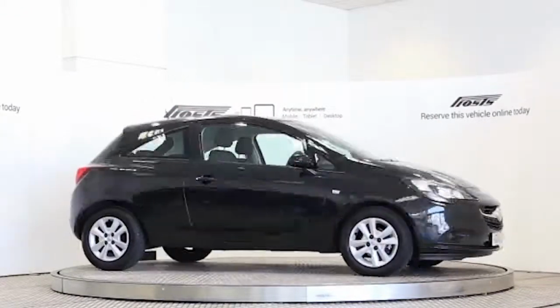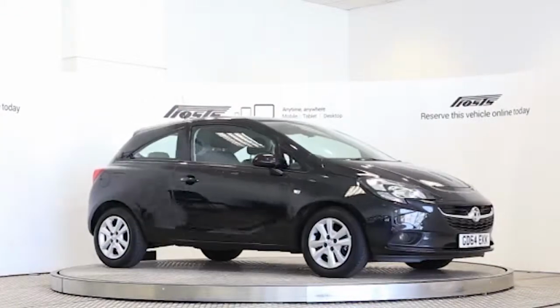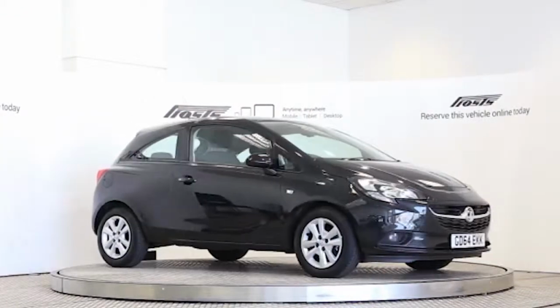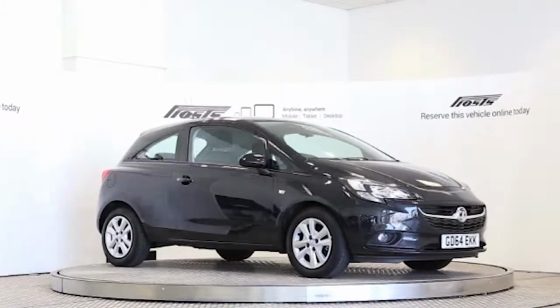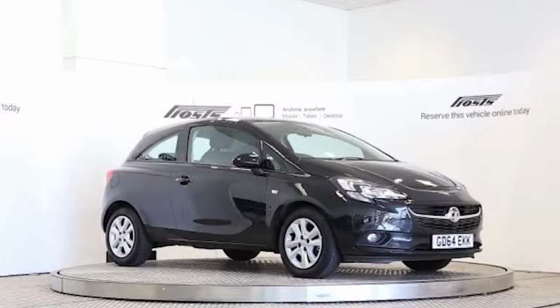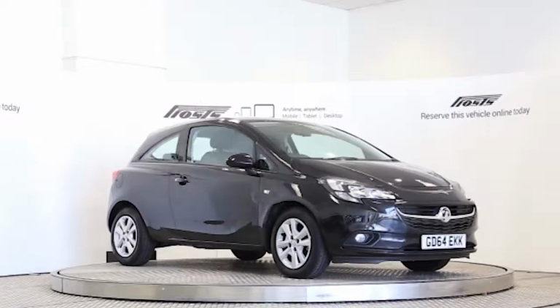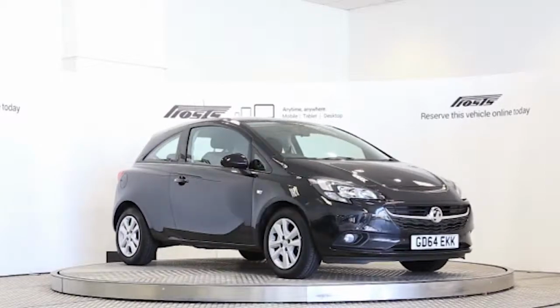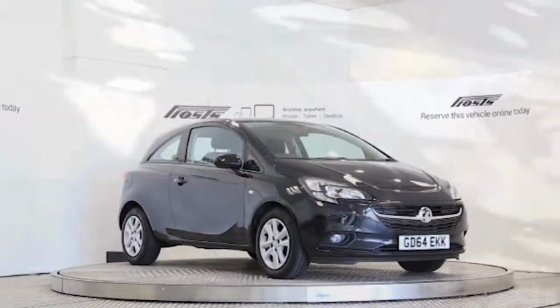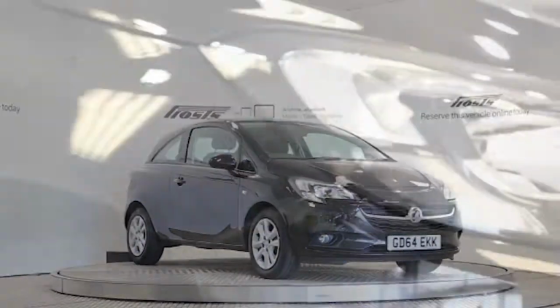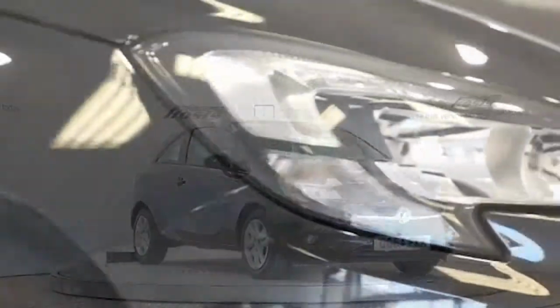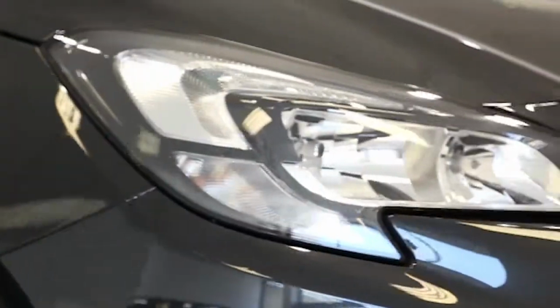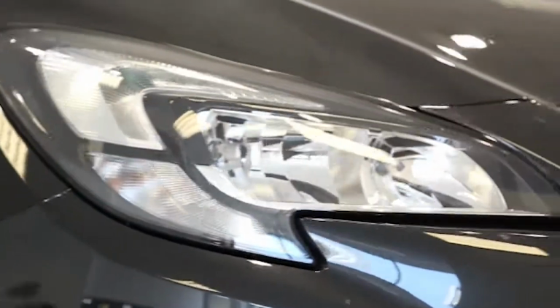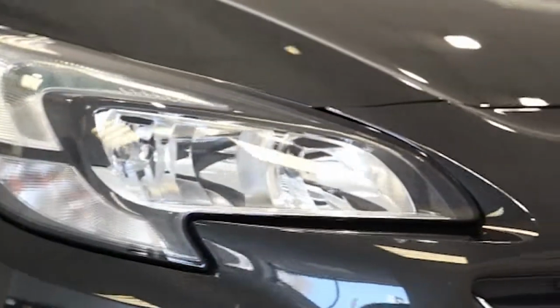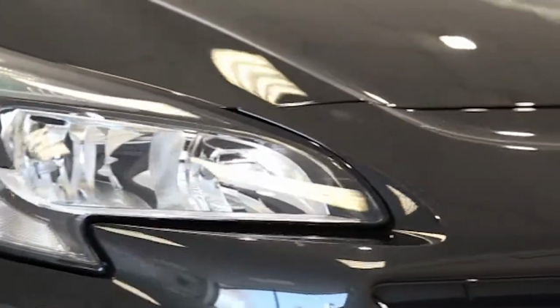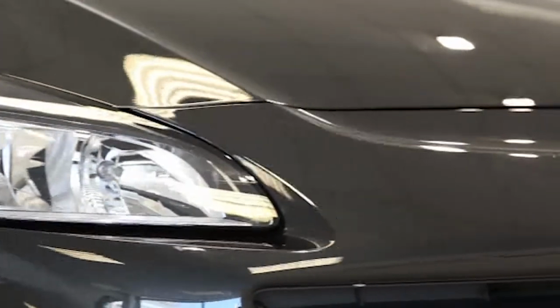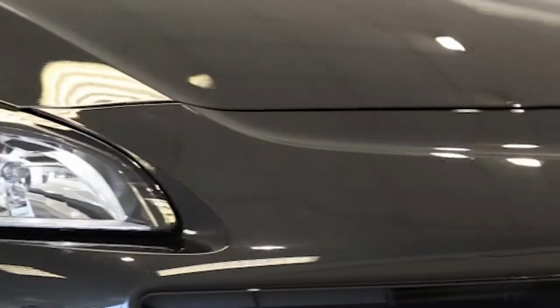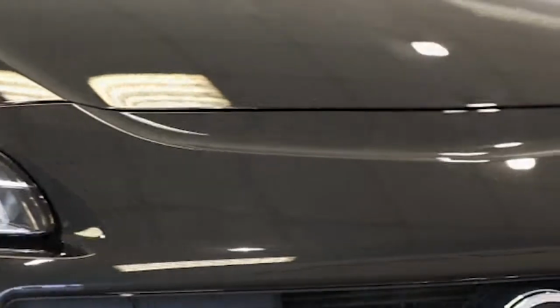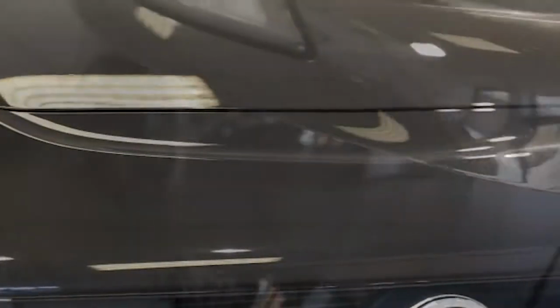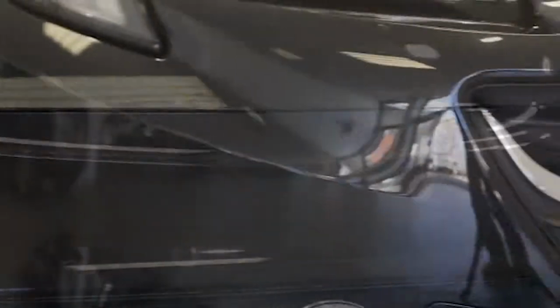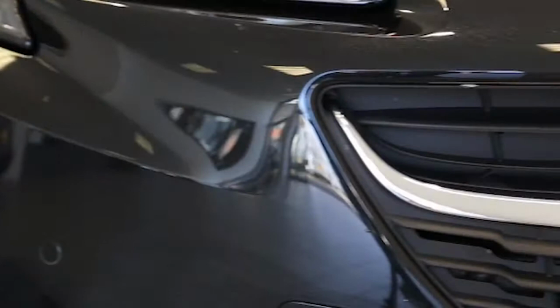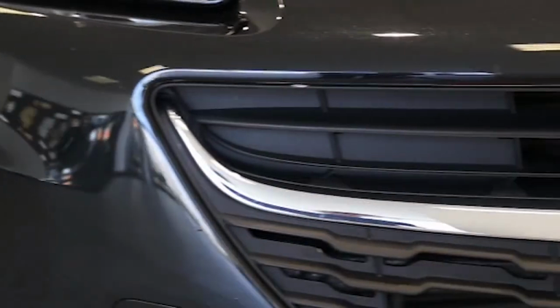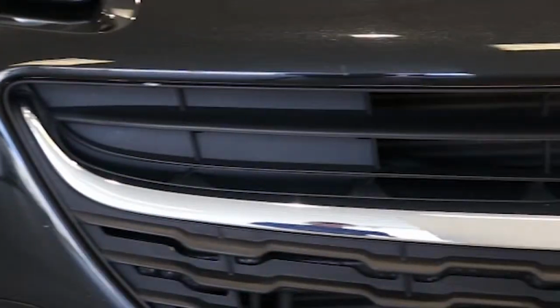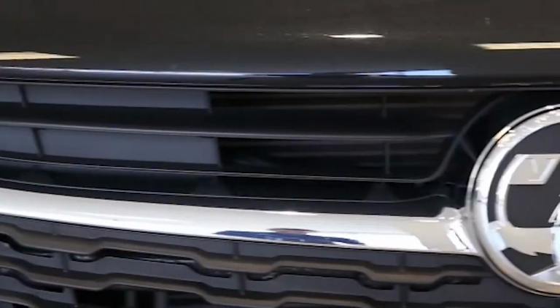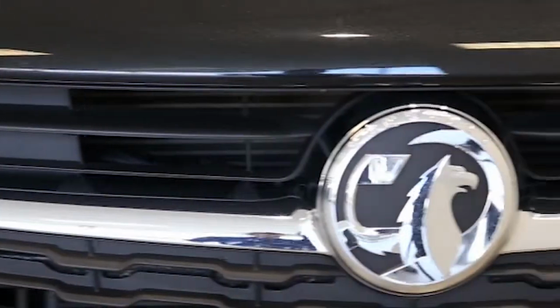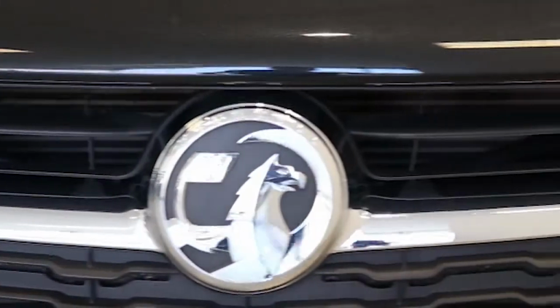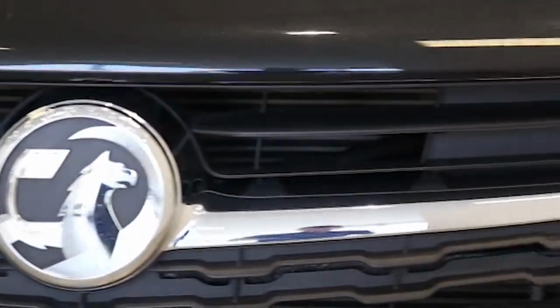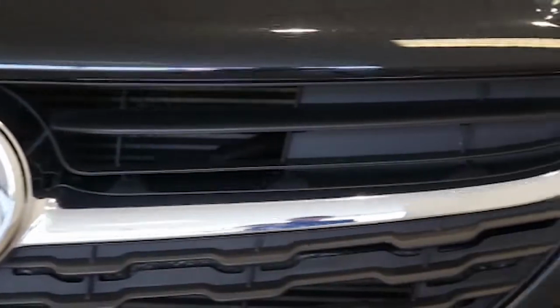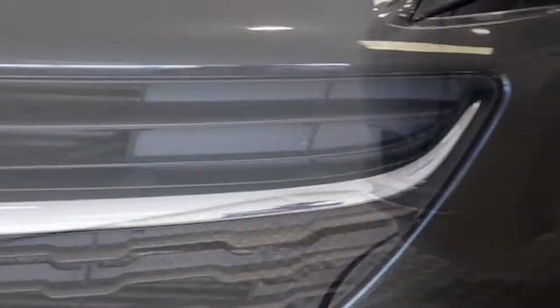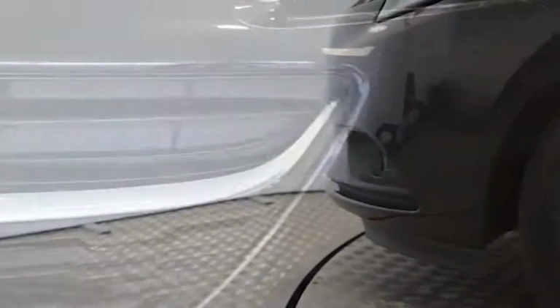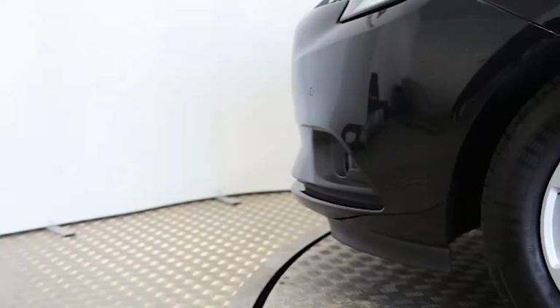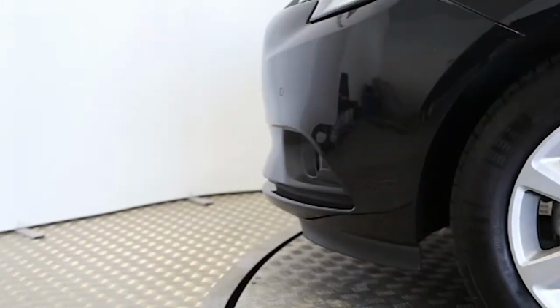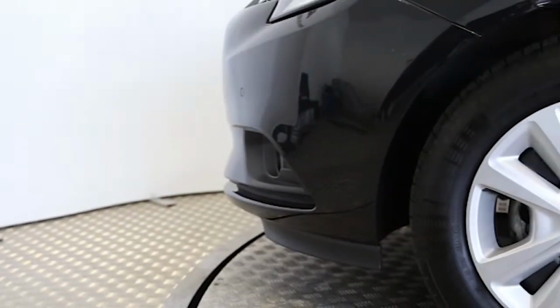Here we have a 2015 registered 3-door new model Vauxhall Corsa Design, with a 1.4 litre manual transmission petrol engine.